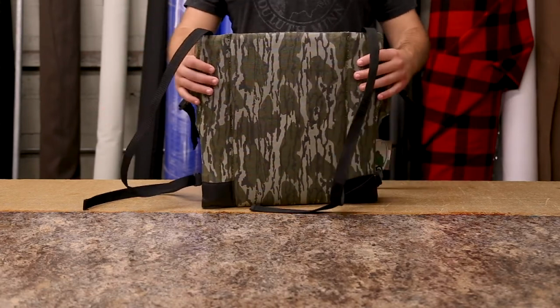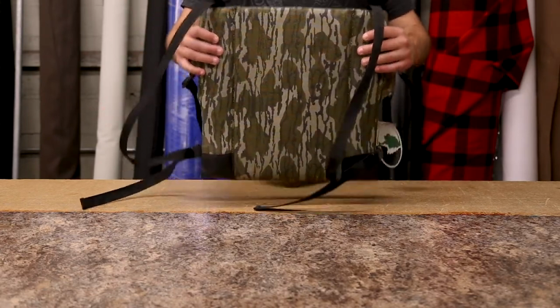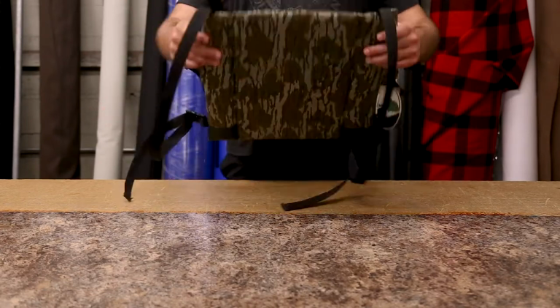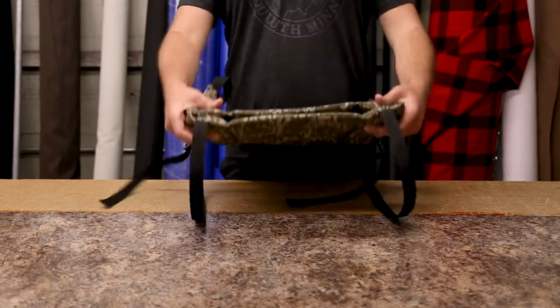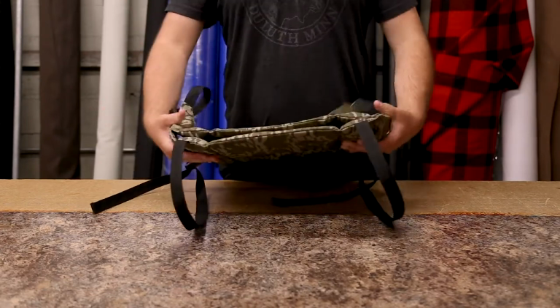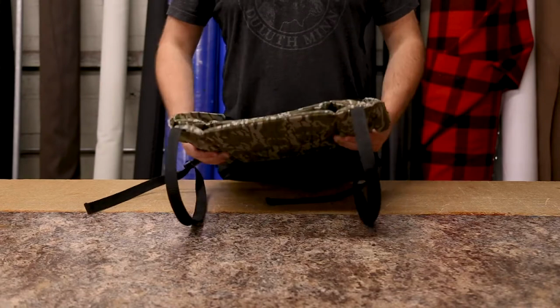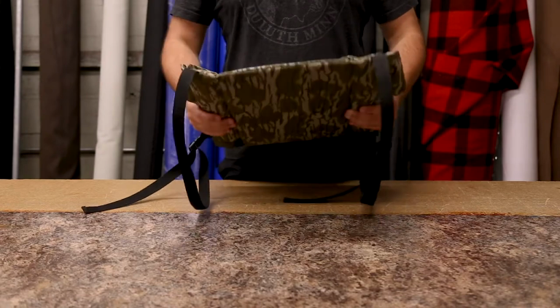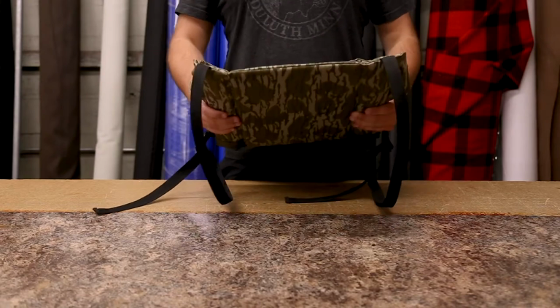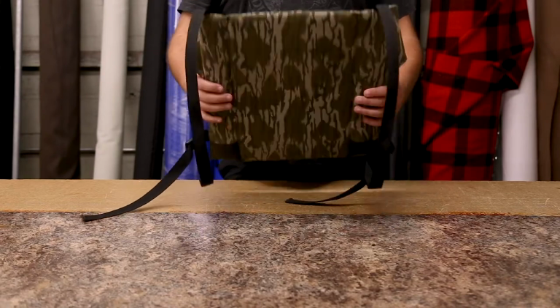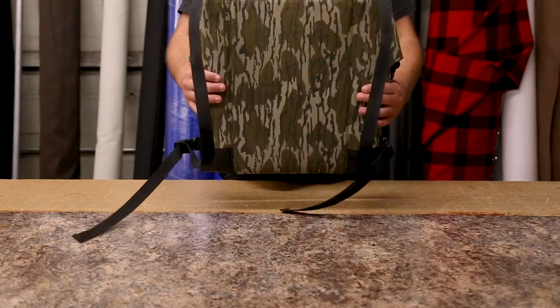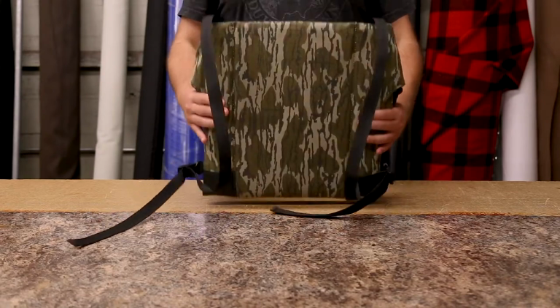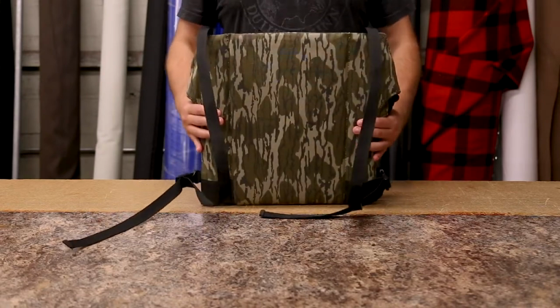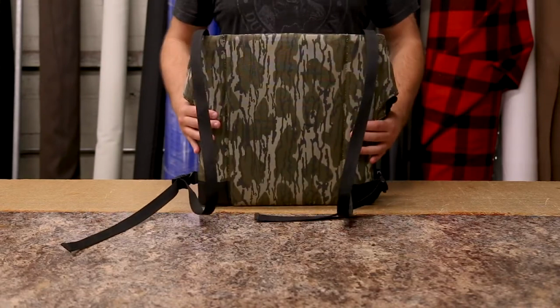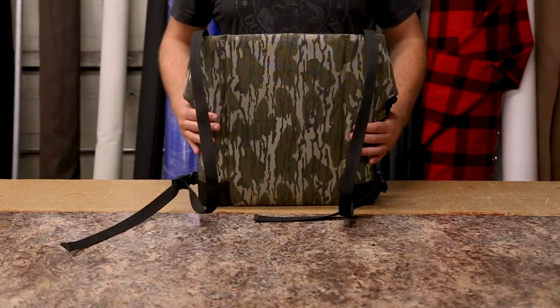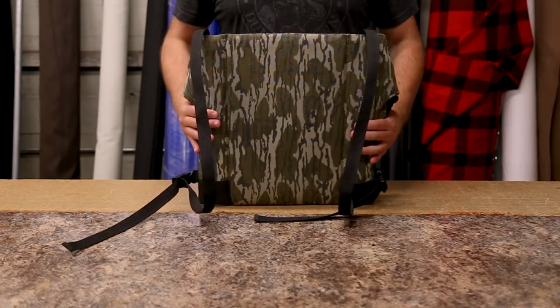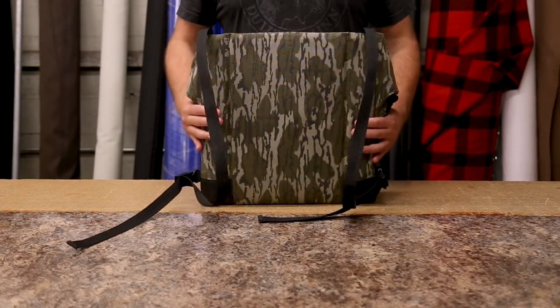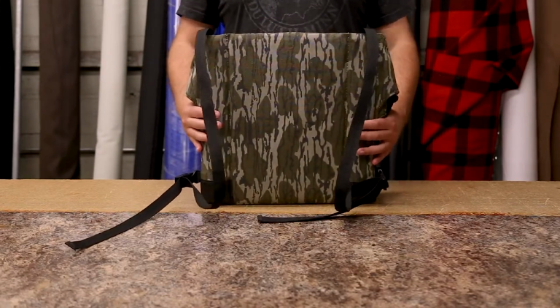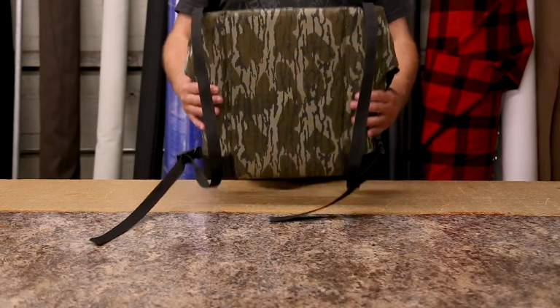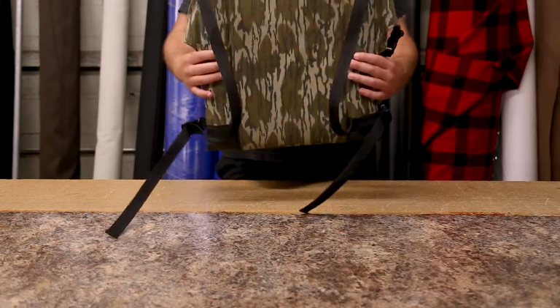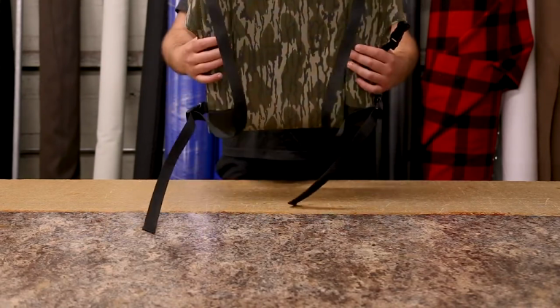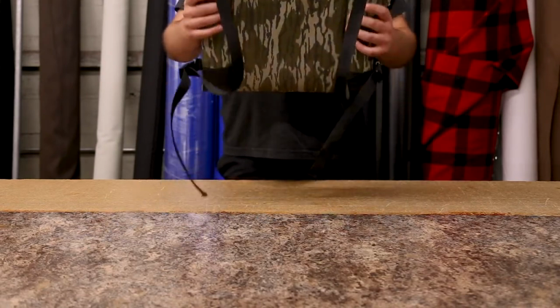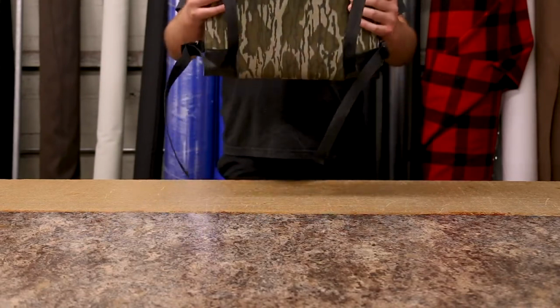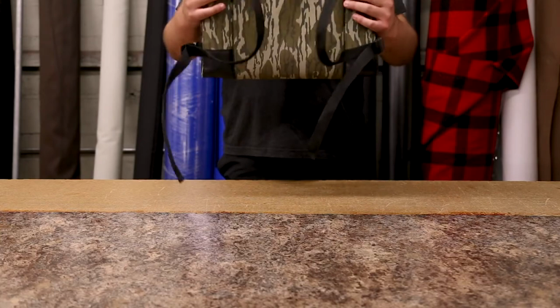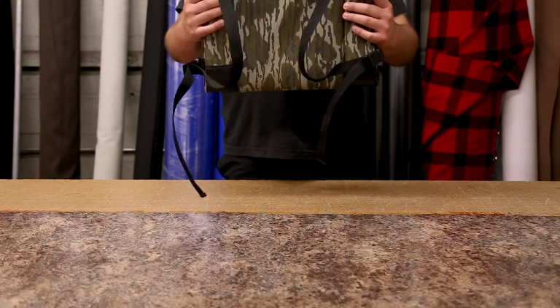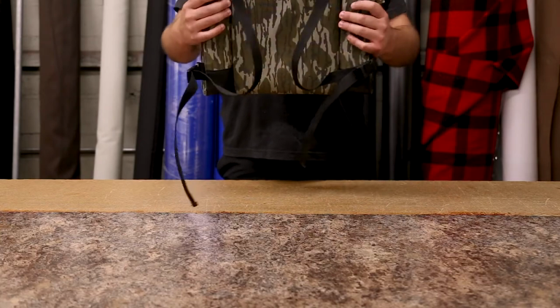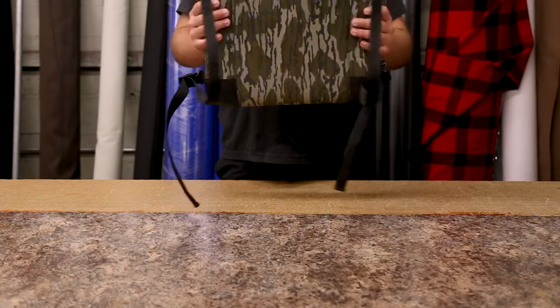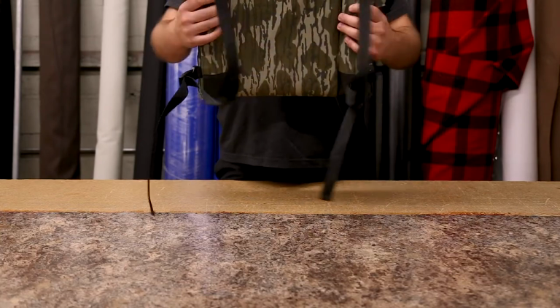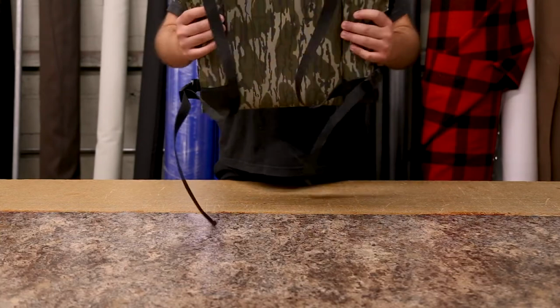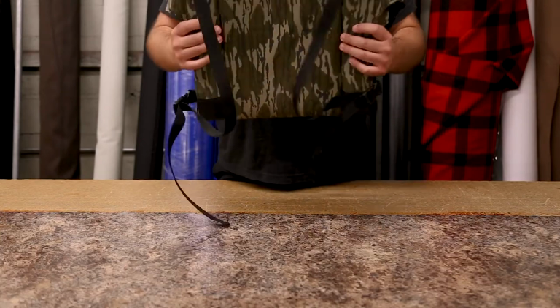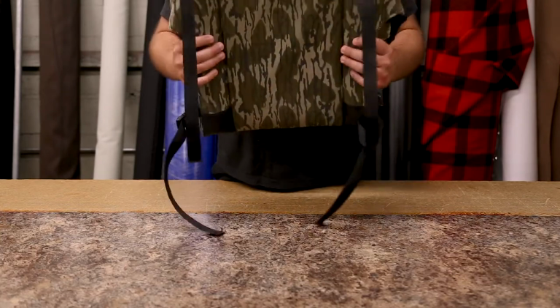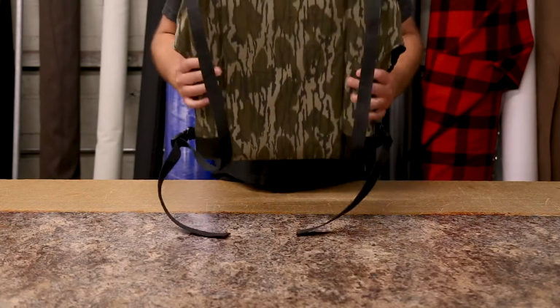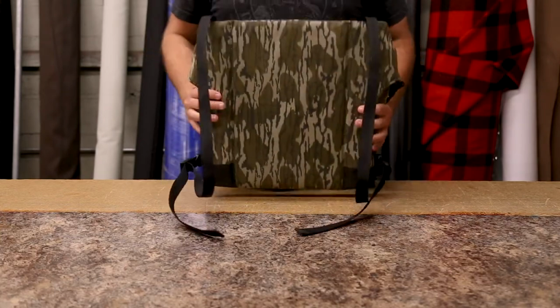It's also flat enough so that it stores easily, and if you do want to wear another backpack over this you can do that — it's going to be an extra layer of support and comfort against your back.